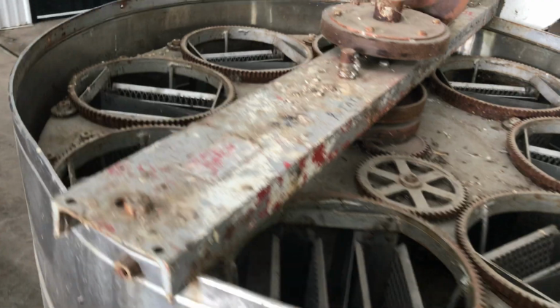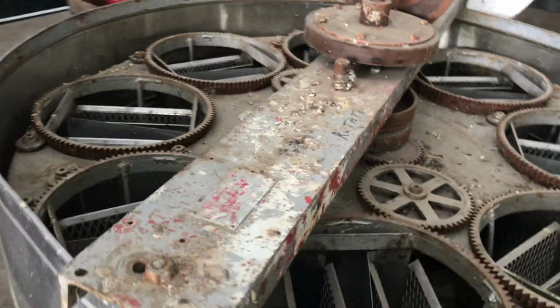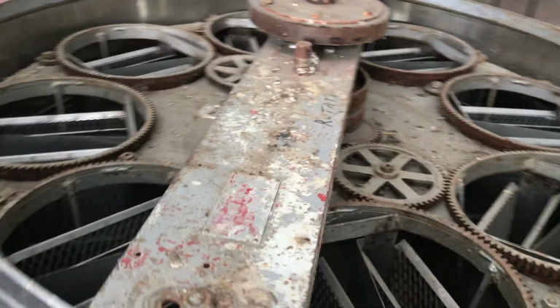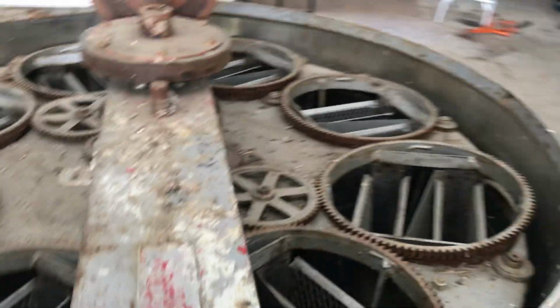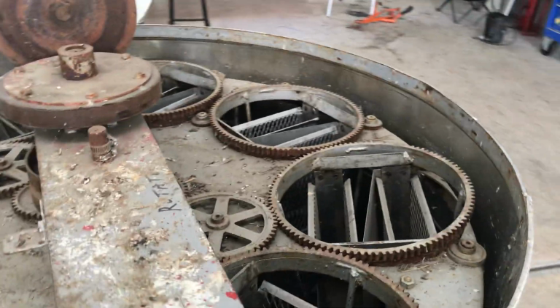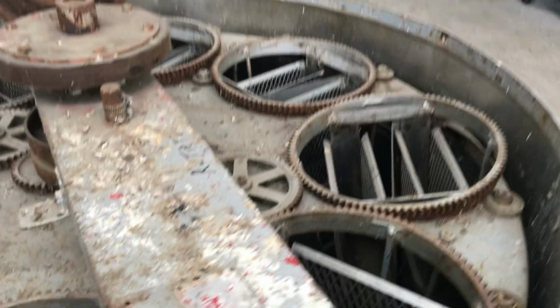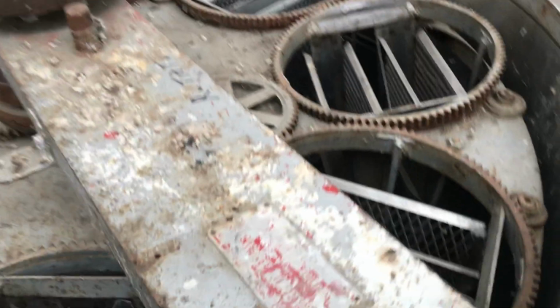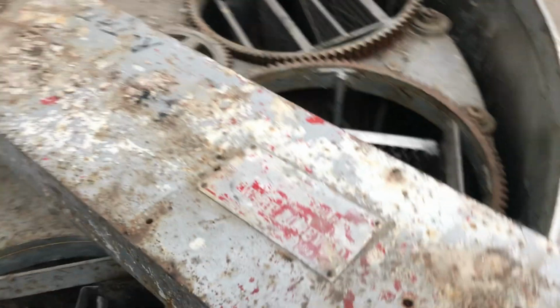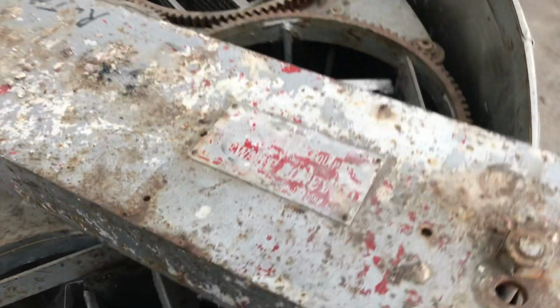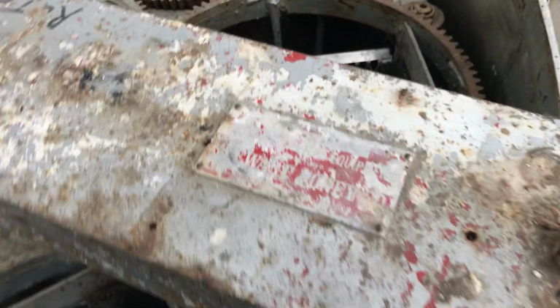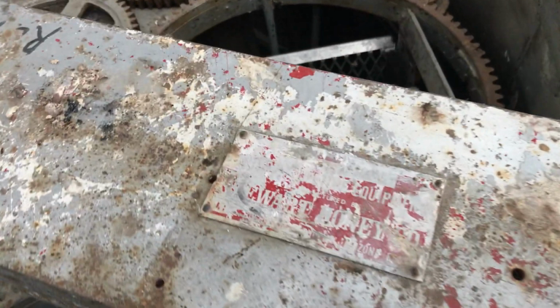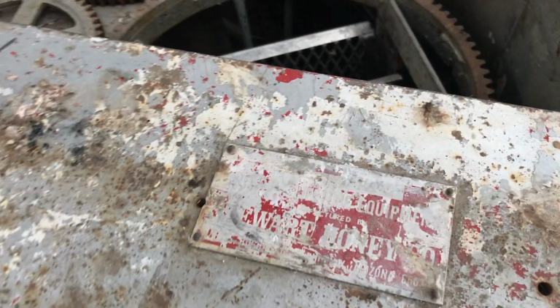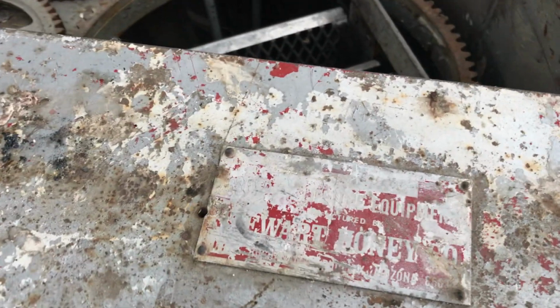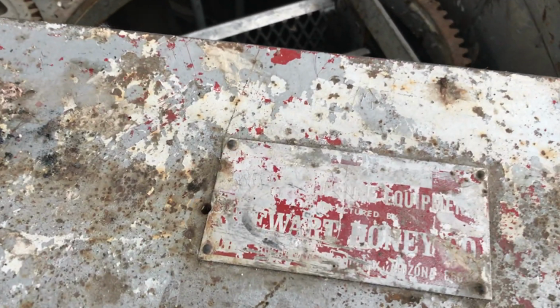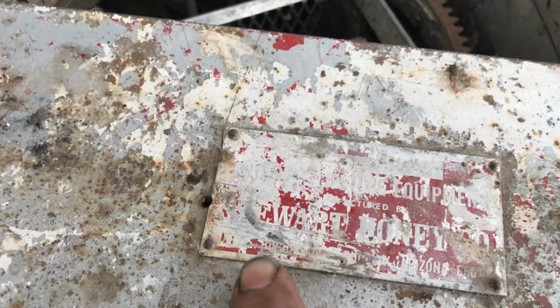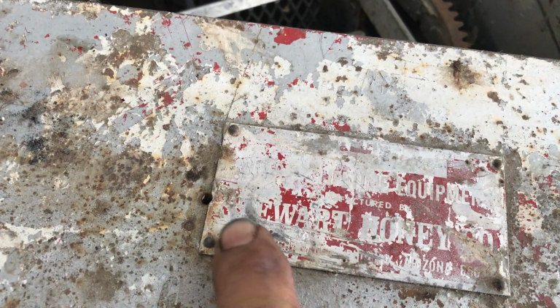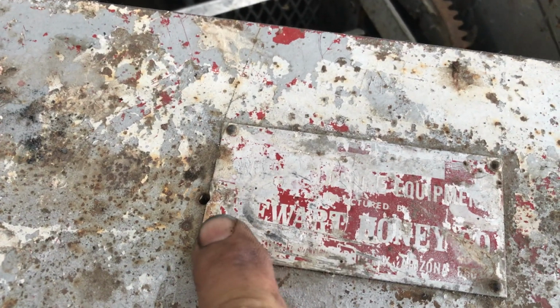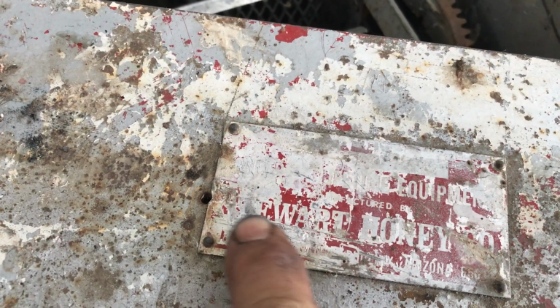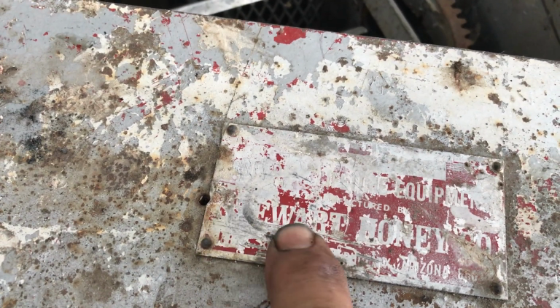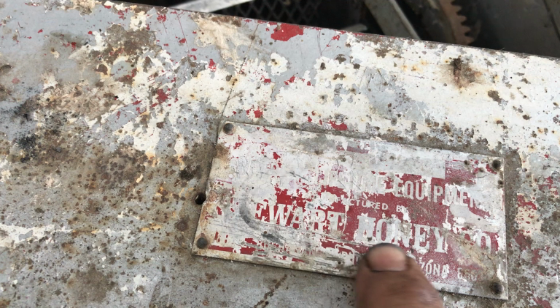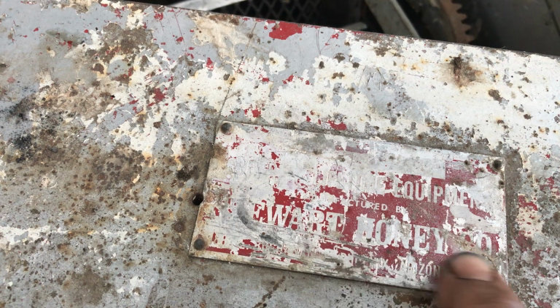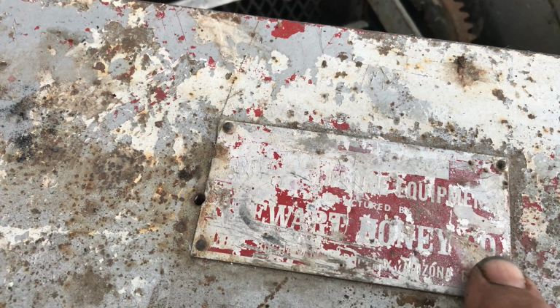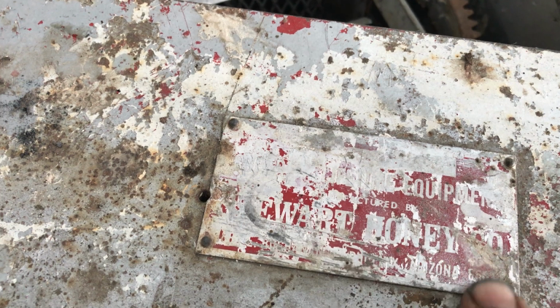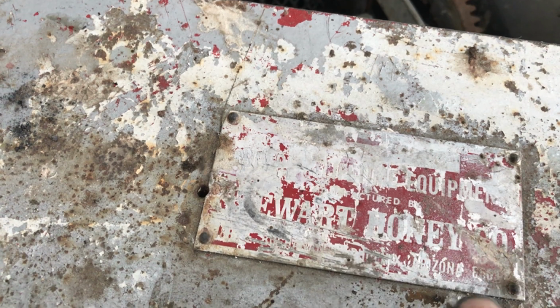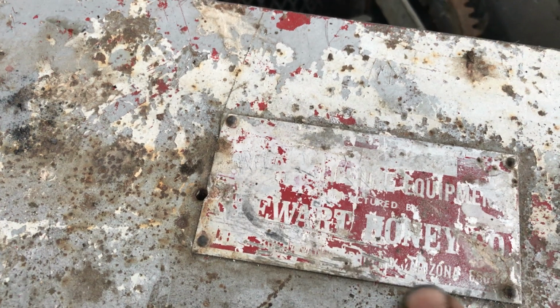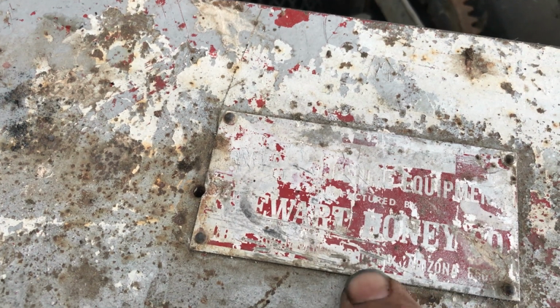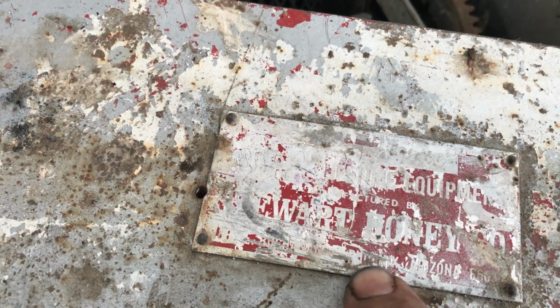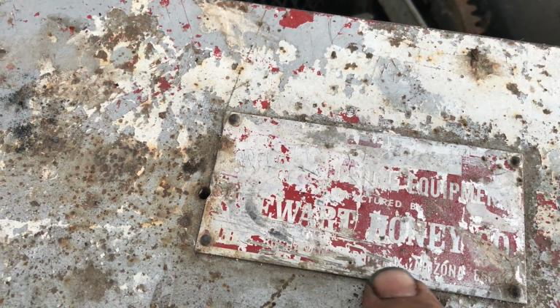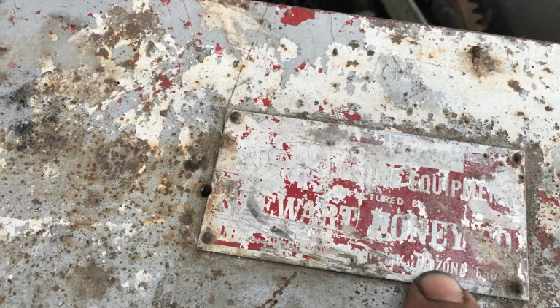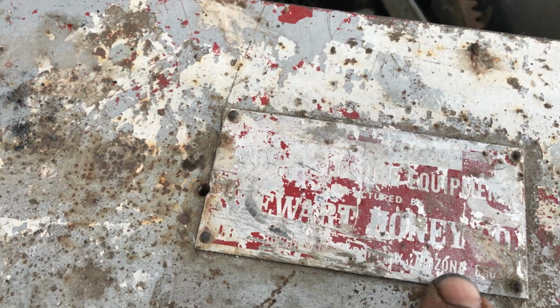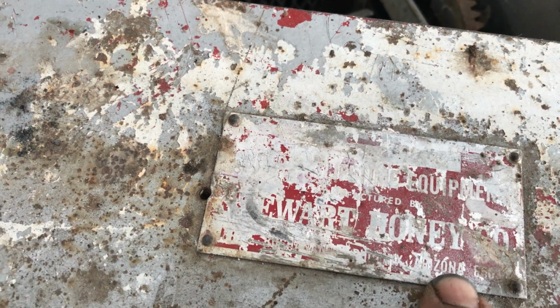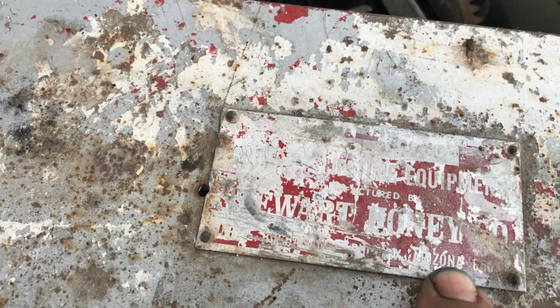This extractor — you can hardly read the nameplate — but I think it's Stuart Honey Co. from somewhere in Arizona.